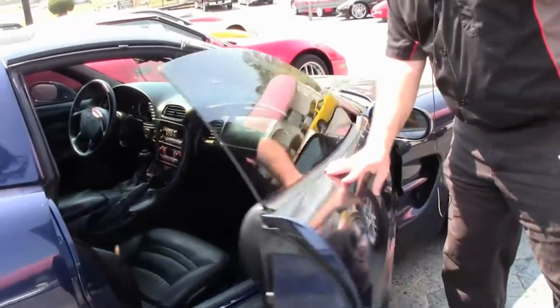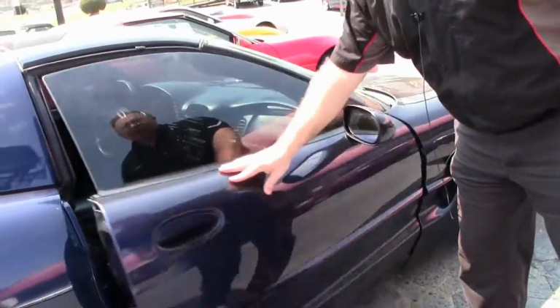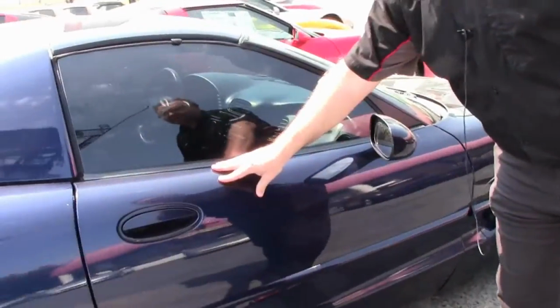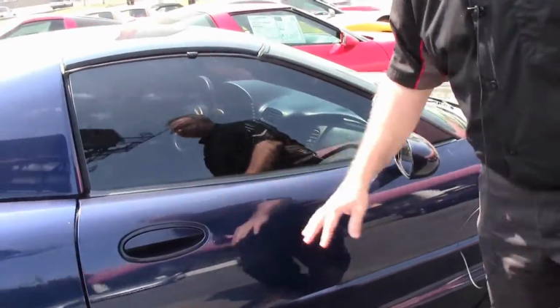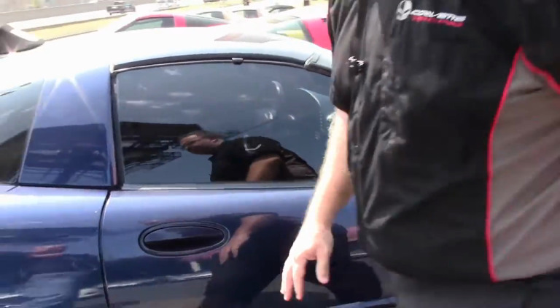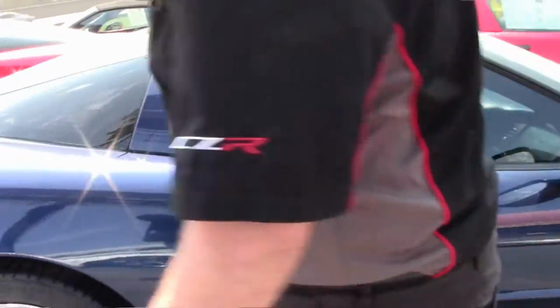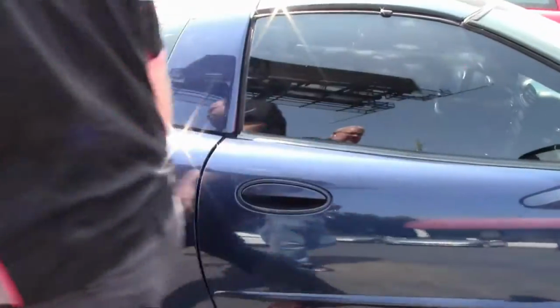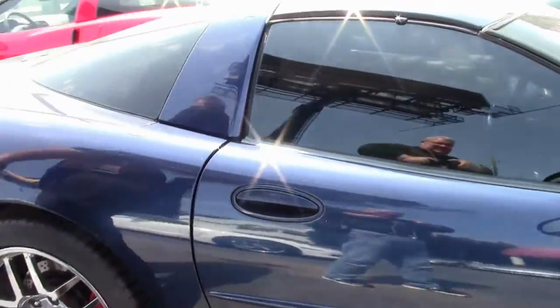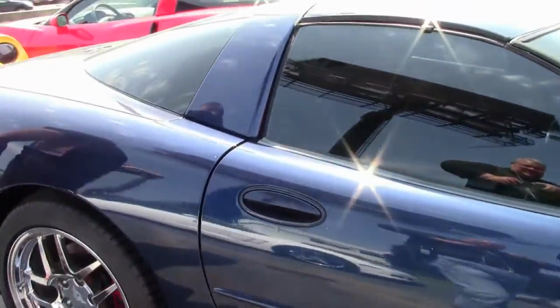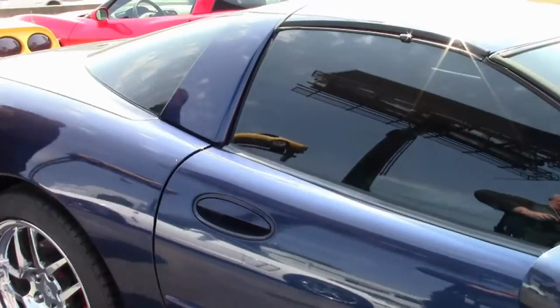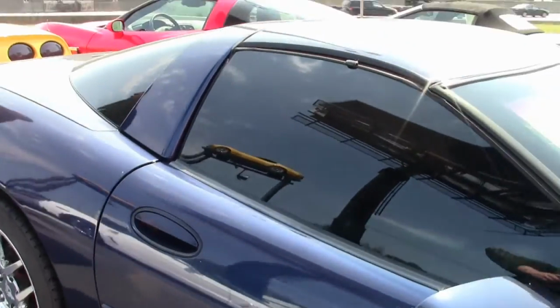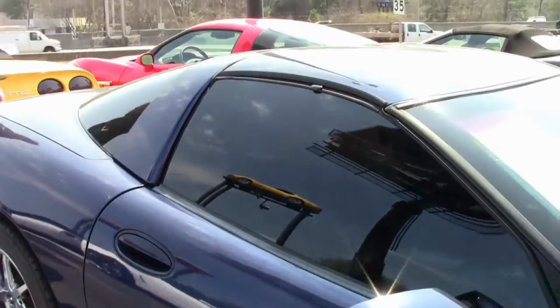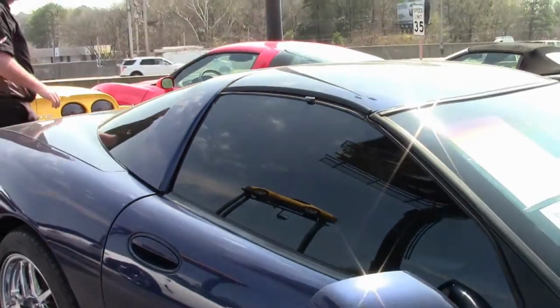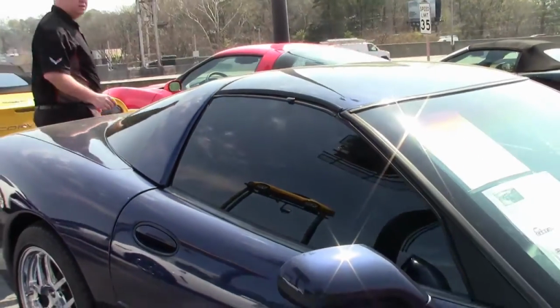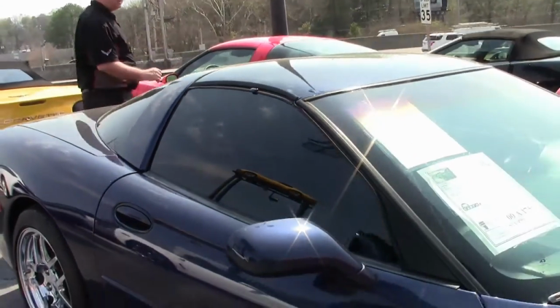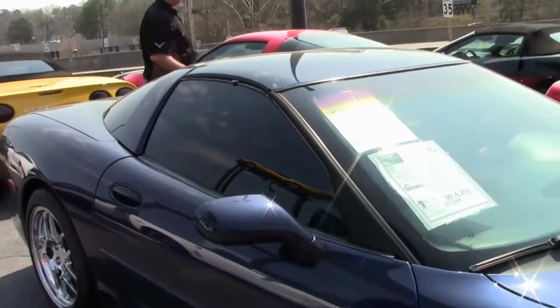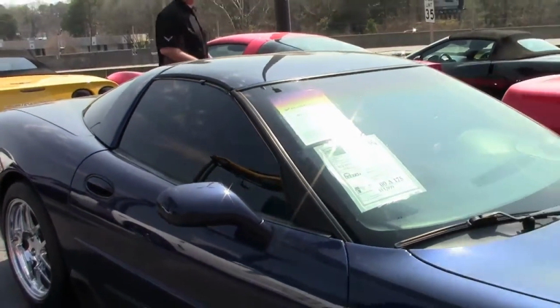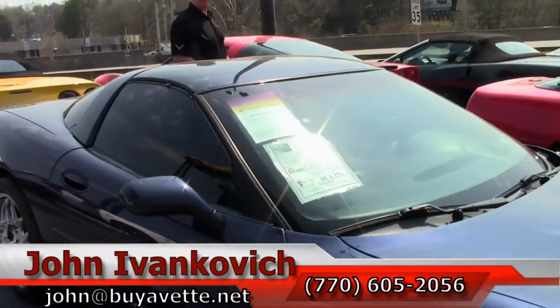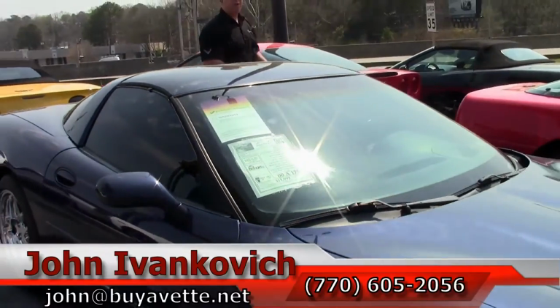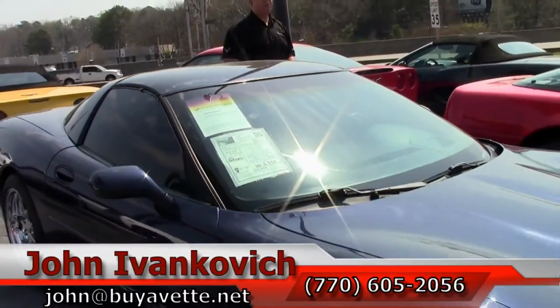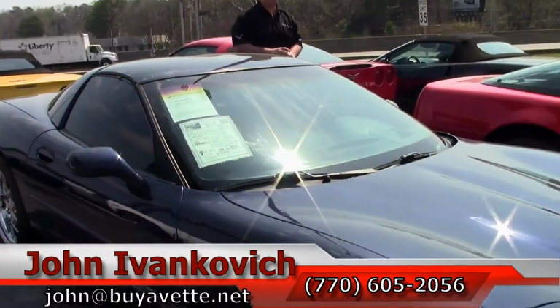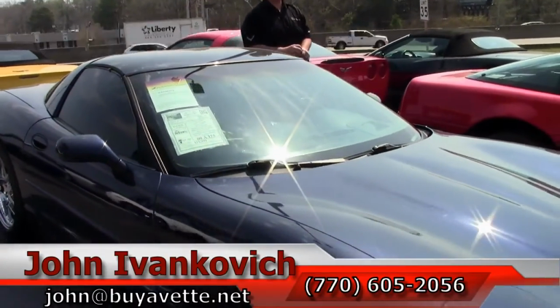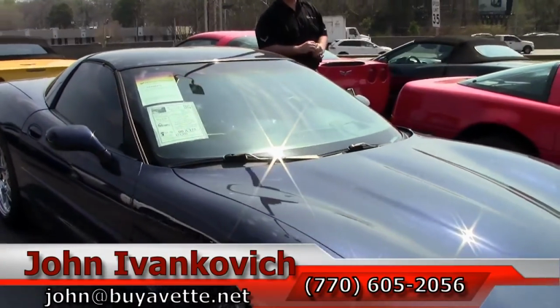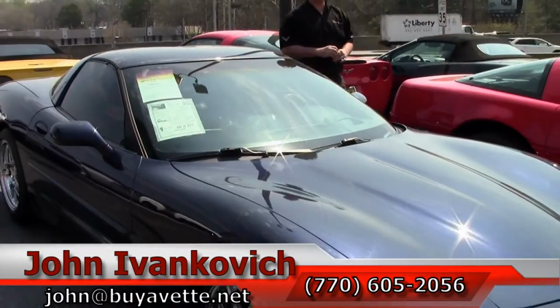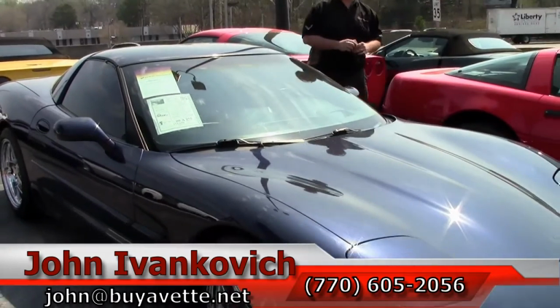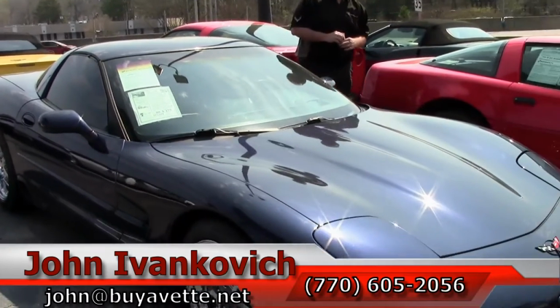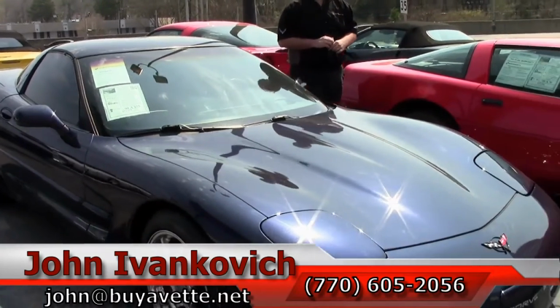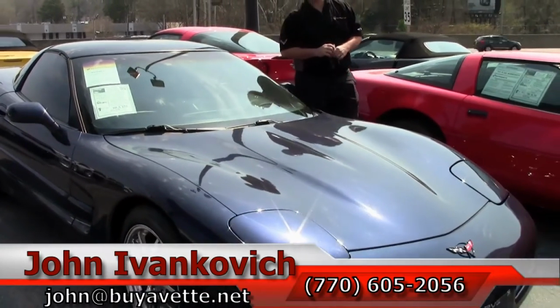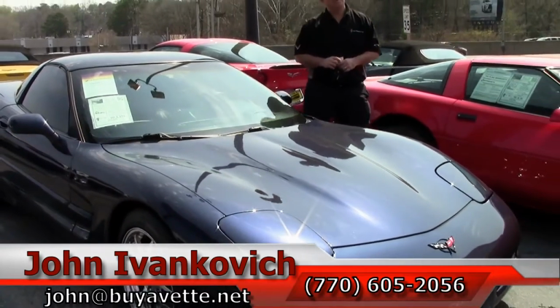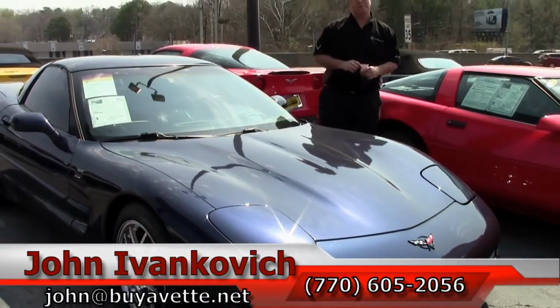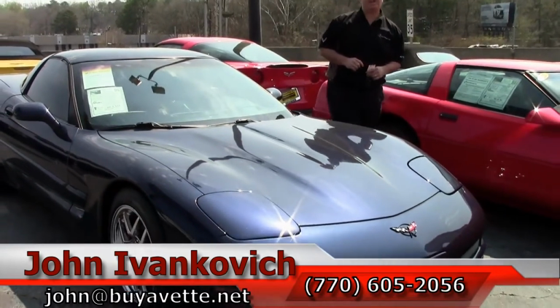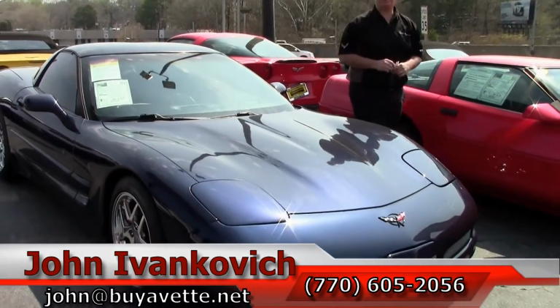An amazing car, a good value and a whole lot of fun. Give me a call at 770-605-2056 or email john at biovet.net. We'll see you out on the road.